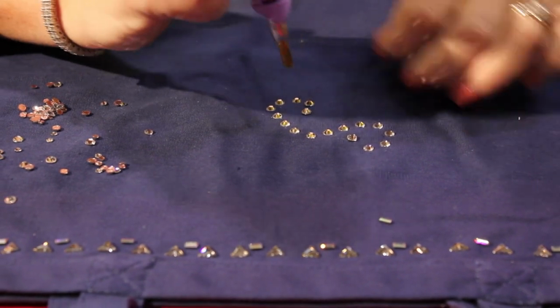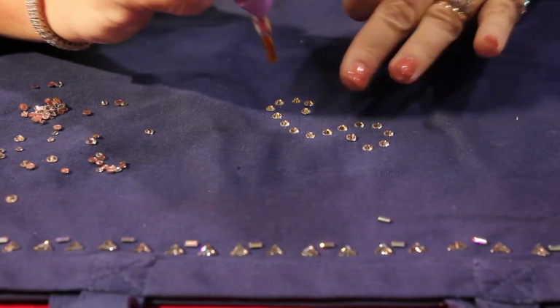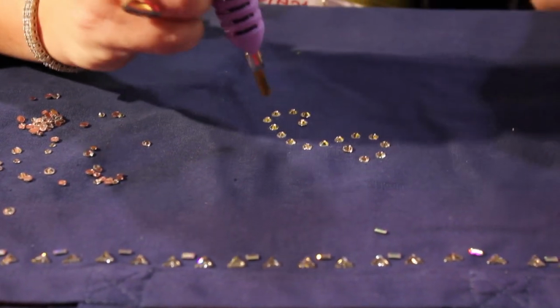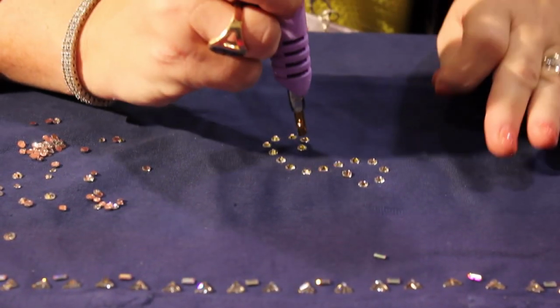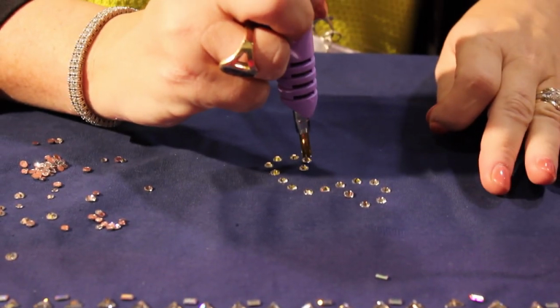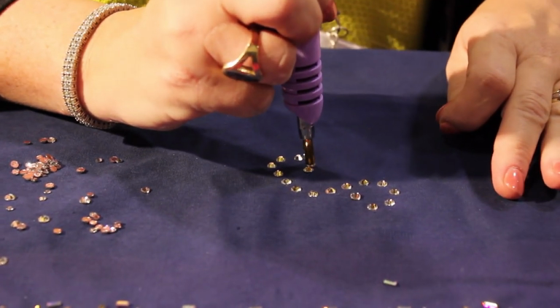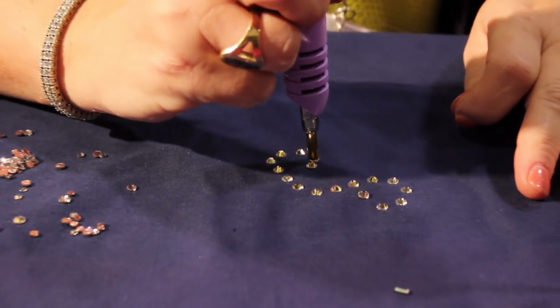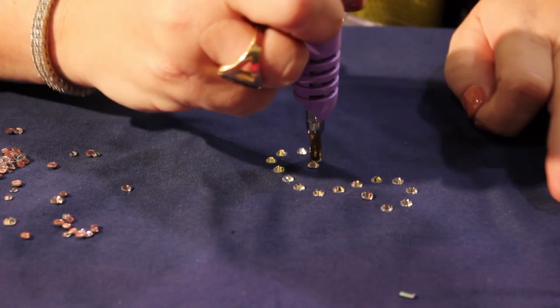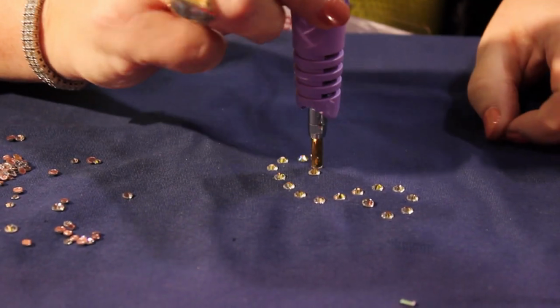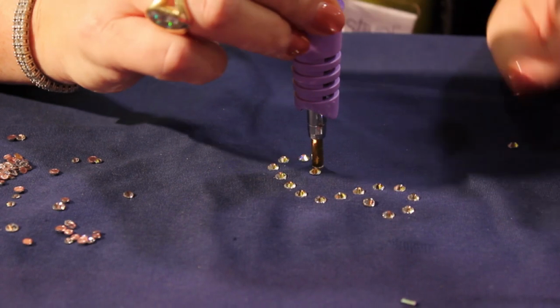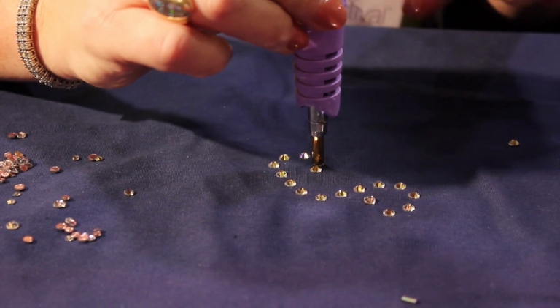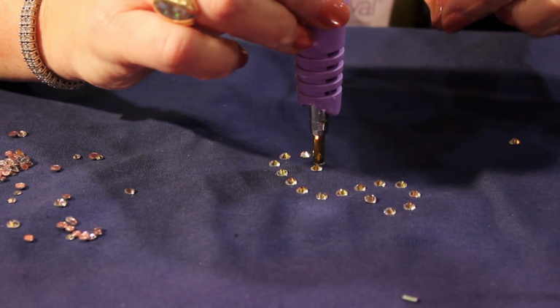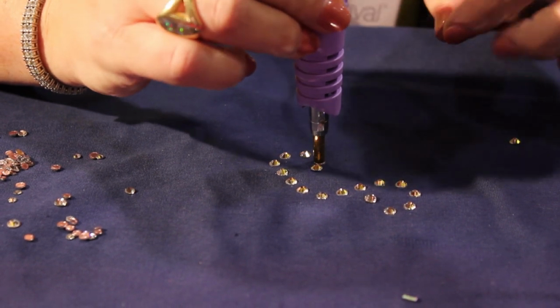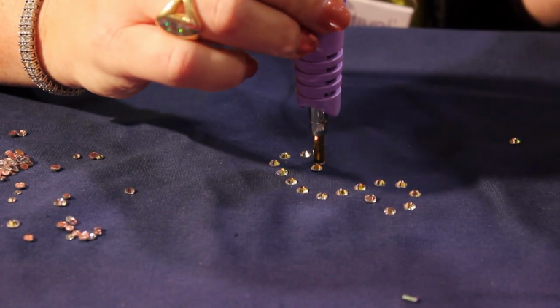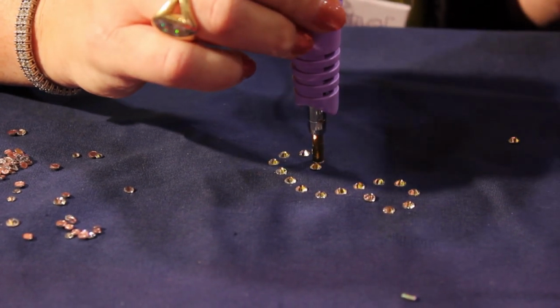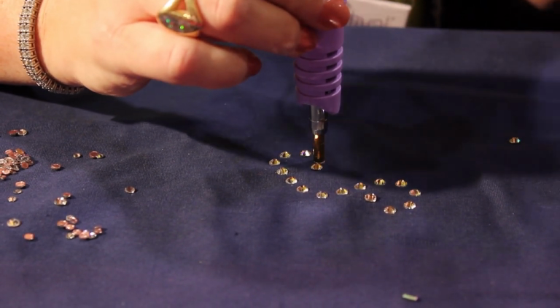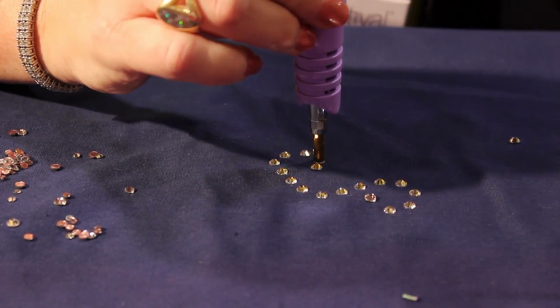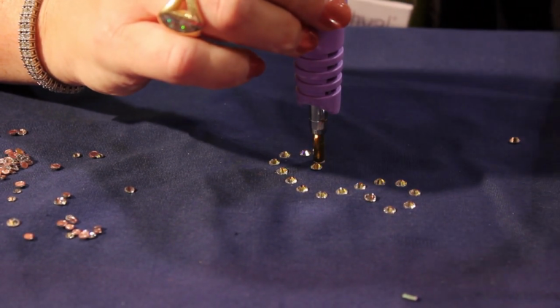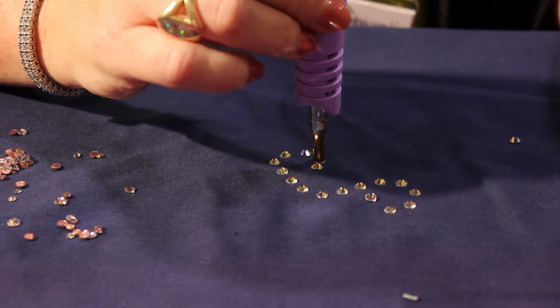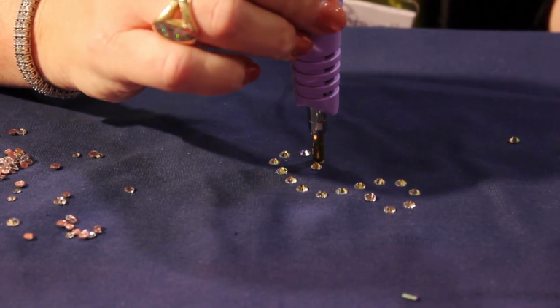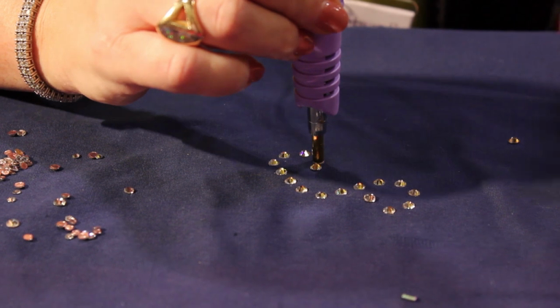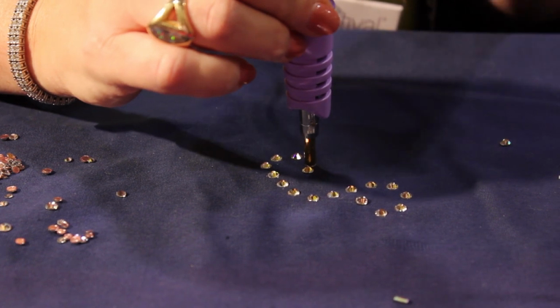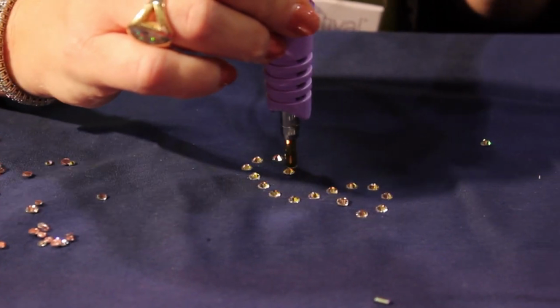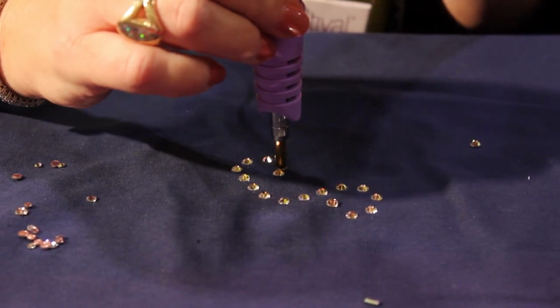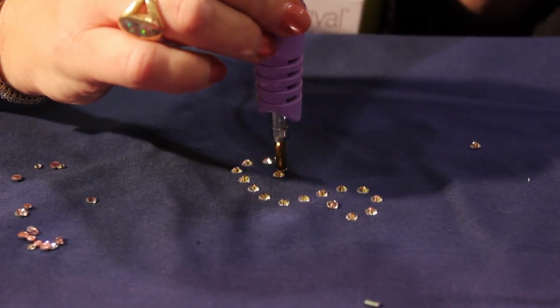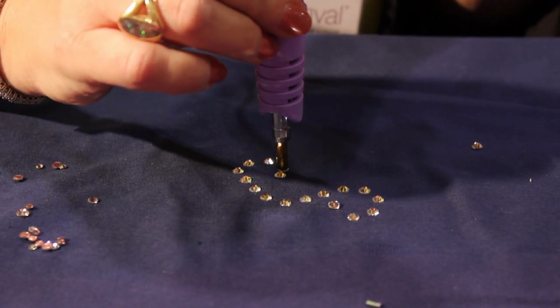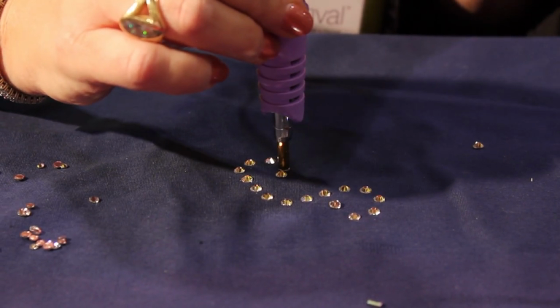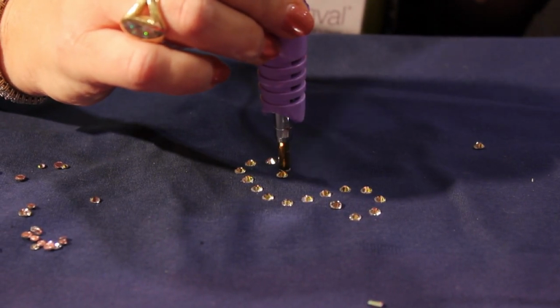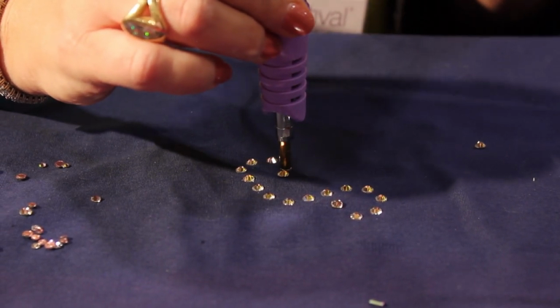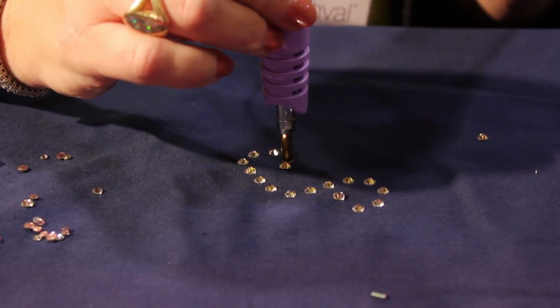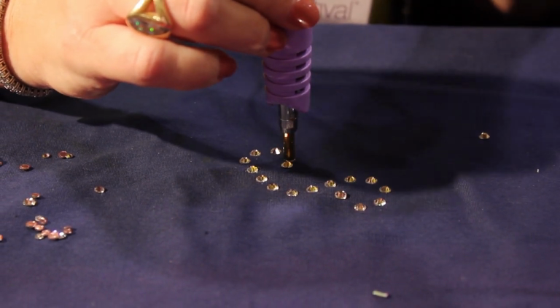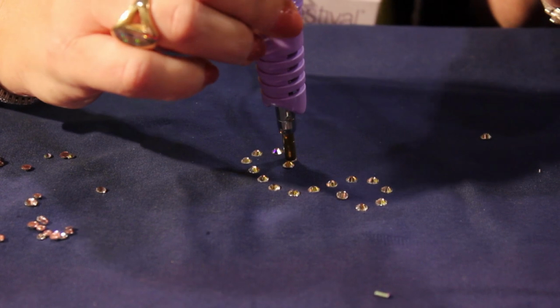You place your crystal wherever you want on the material, and then you place the wand with the appropriate tip to fit the size of the crystal. There are additional tips in the kits. Place it on top, and it heats the crystal from the top down and melts the glue into the fiber.